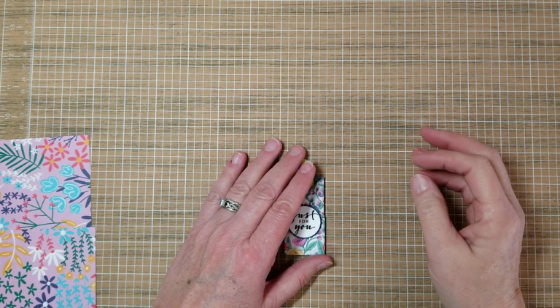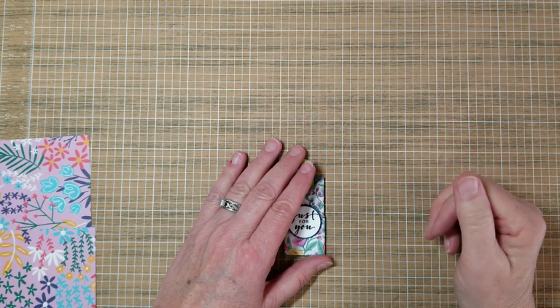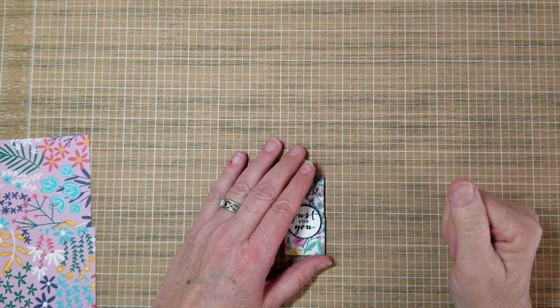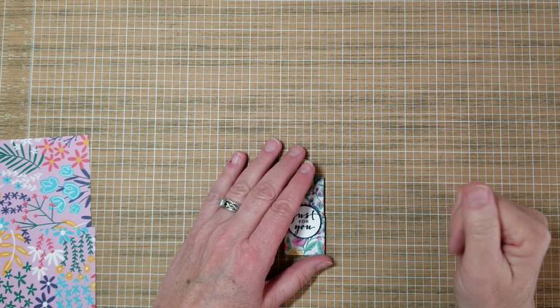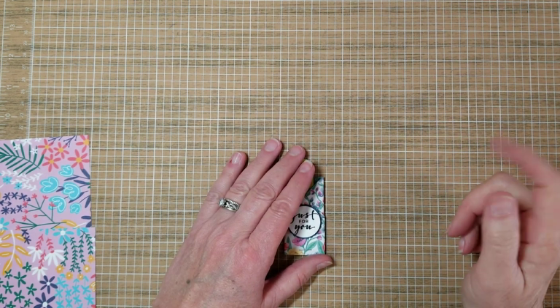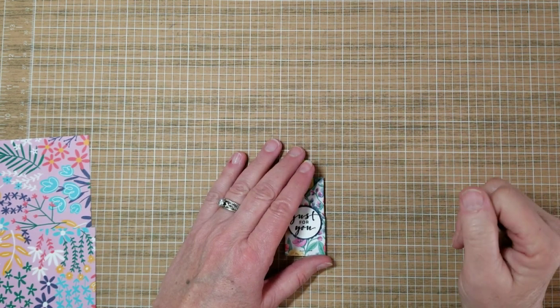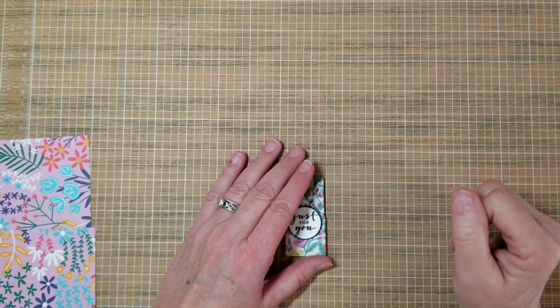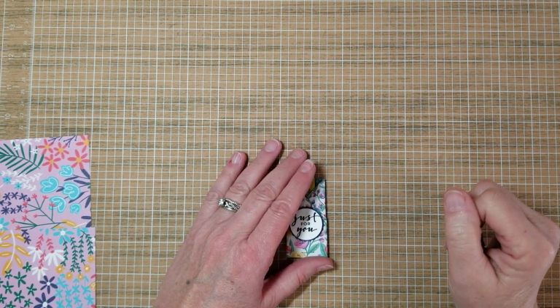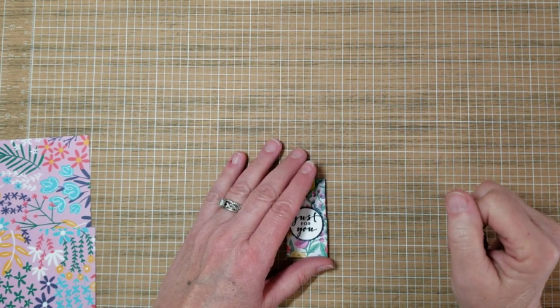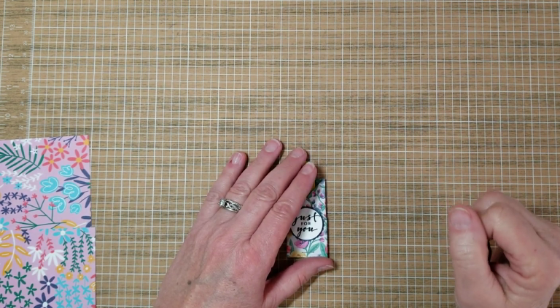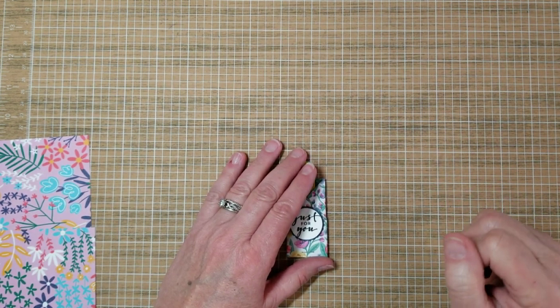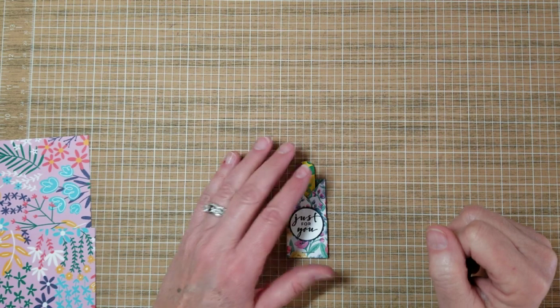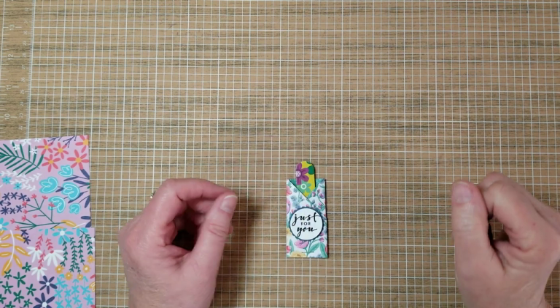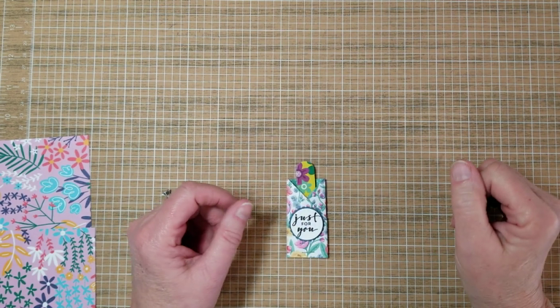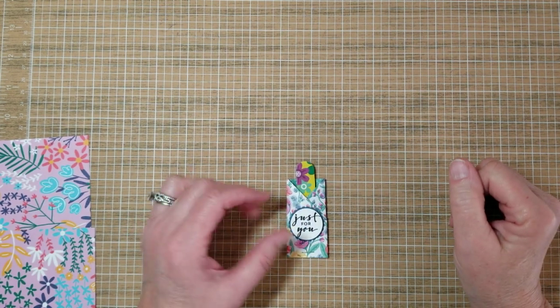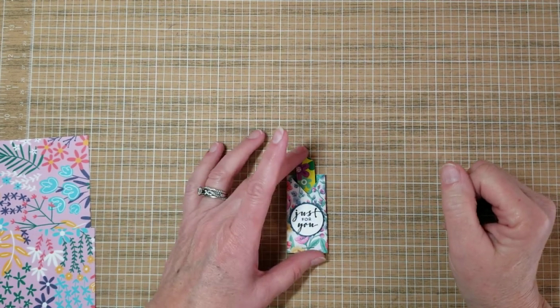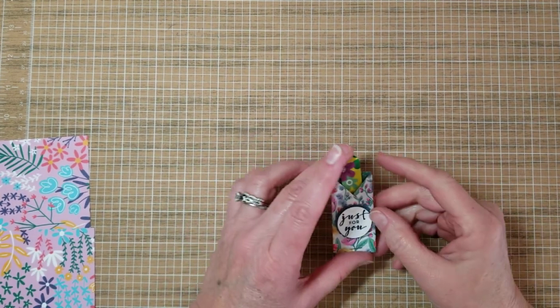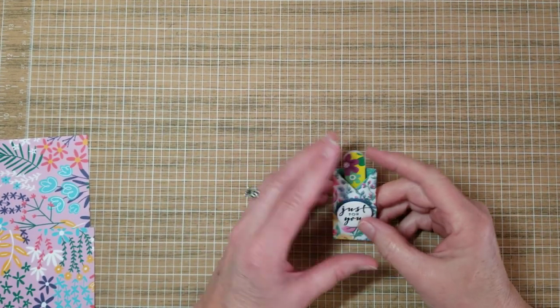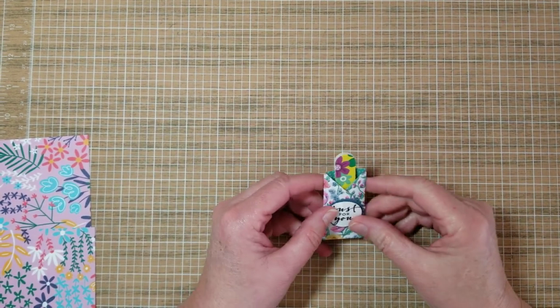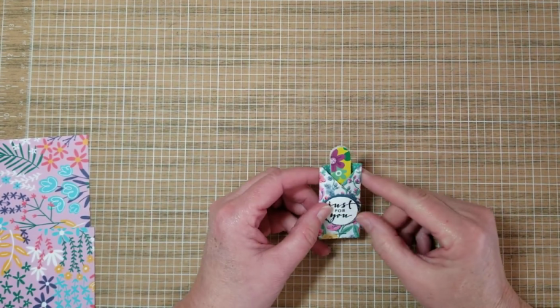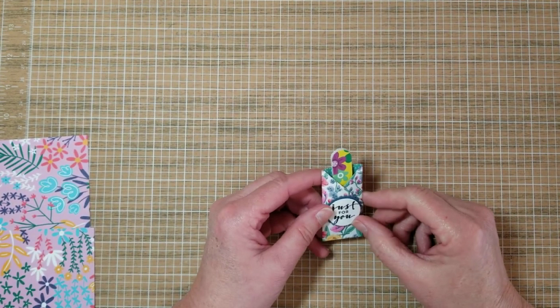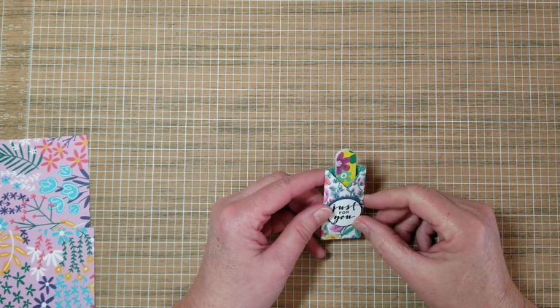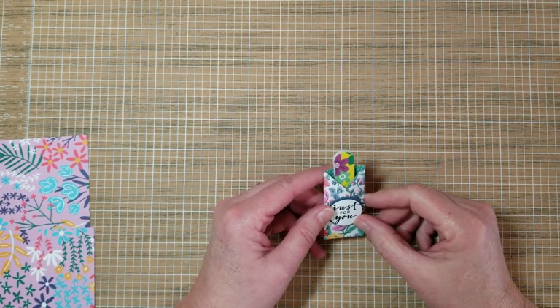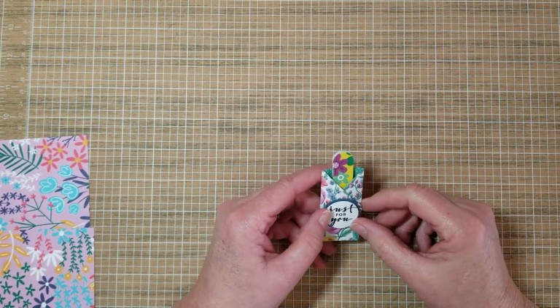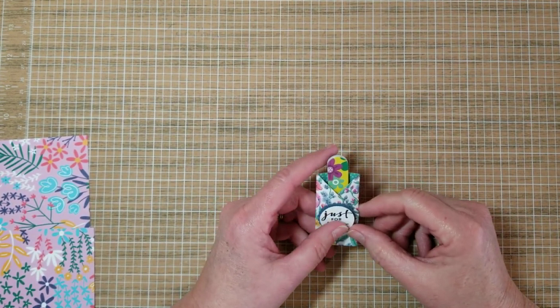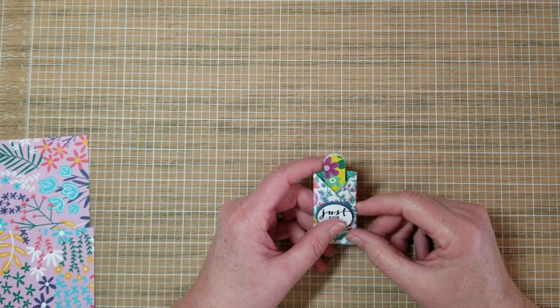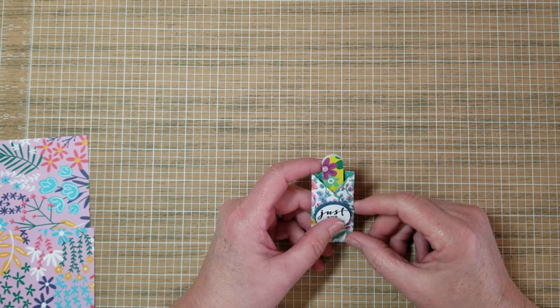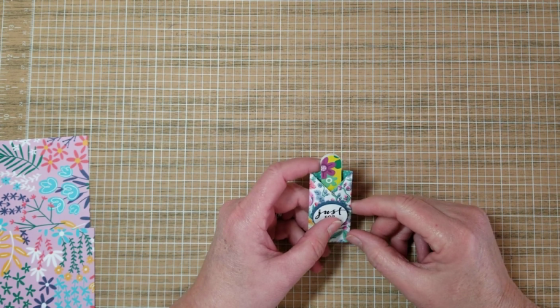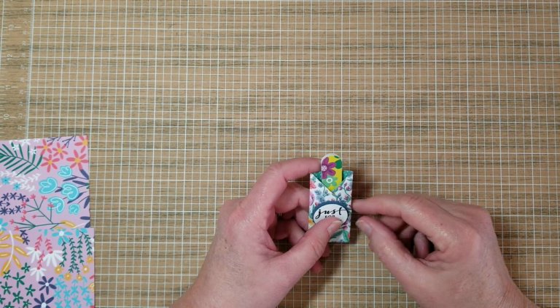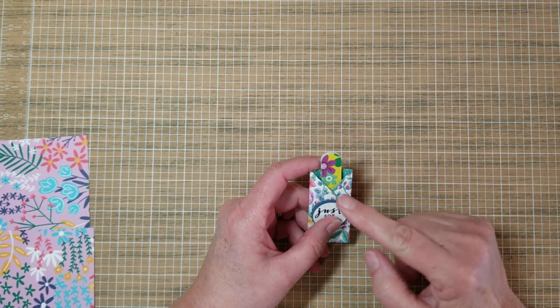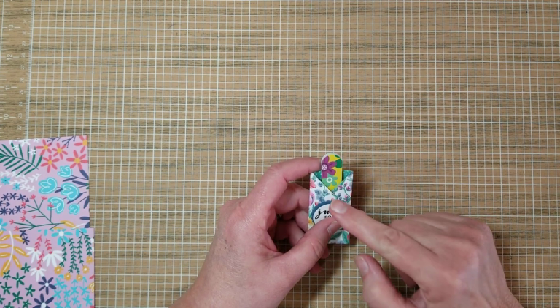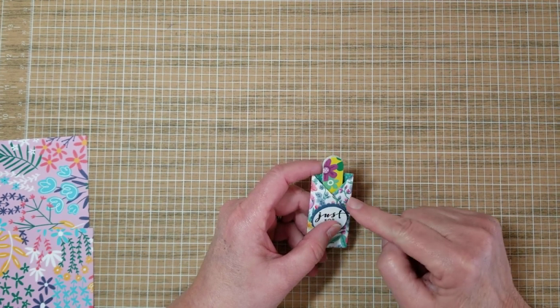Okay, crafty friends, this is Twyla Davis, and some of you wanted me to share how I made the cute little holders for the mini Emory boards that I got off of Amazon.